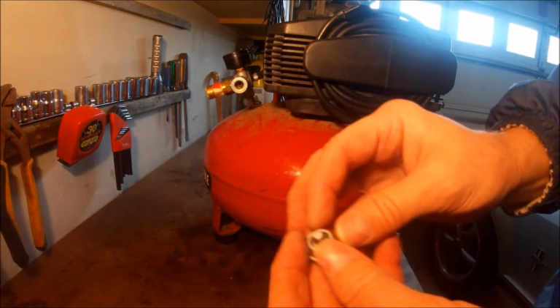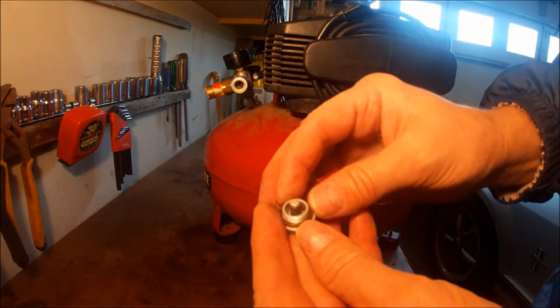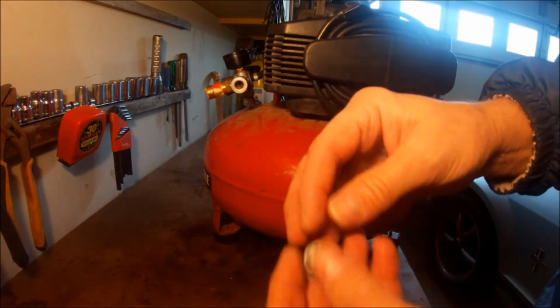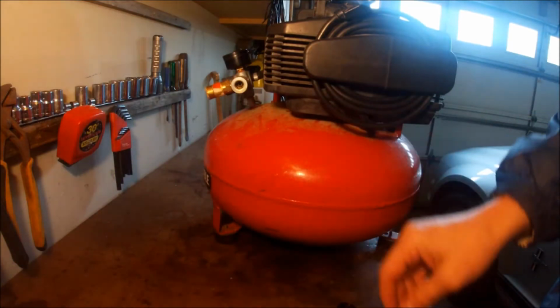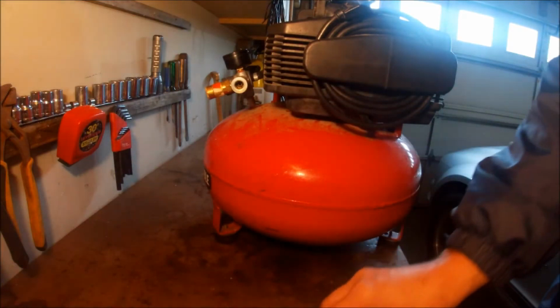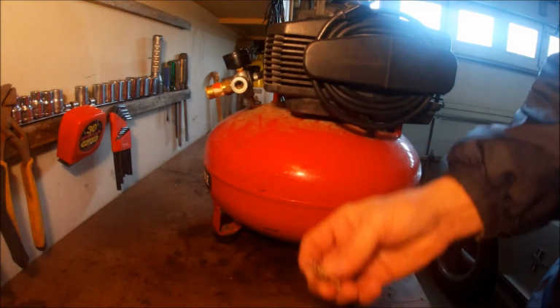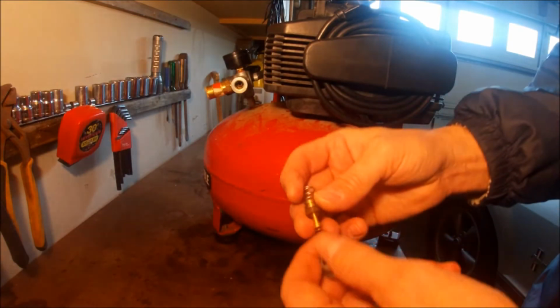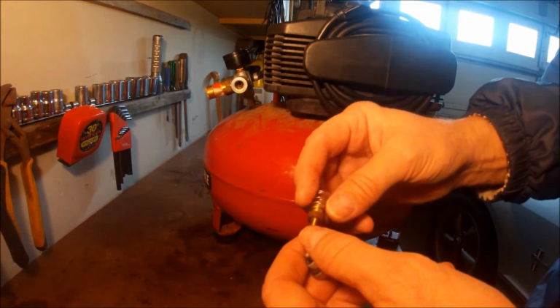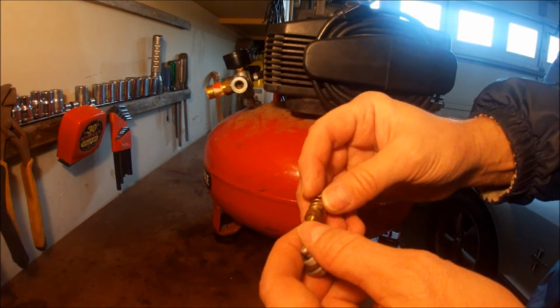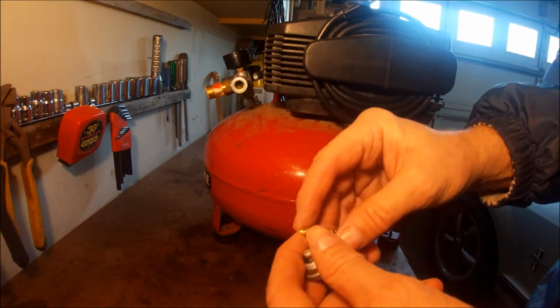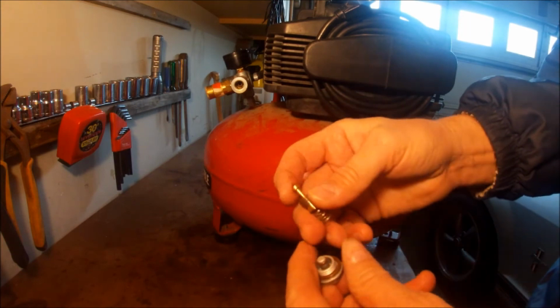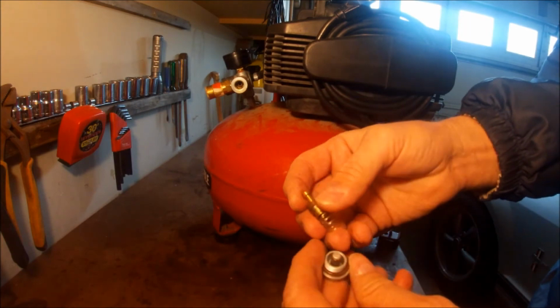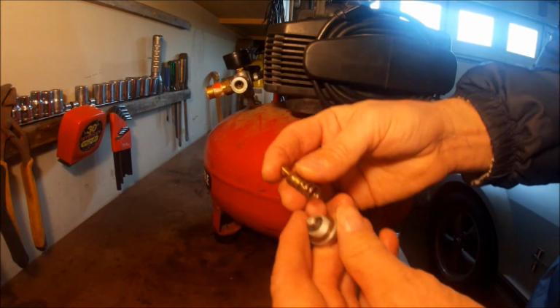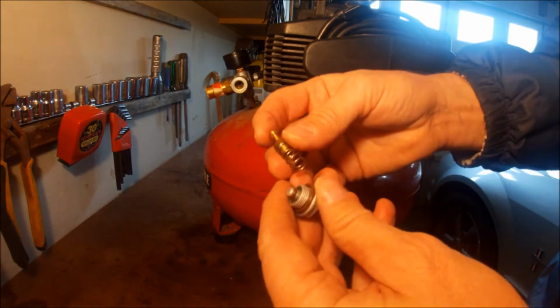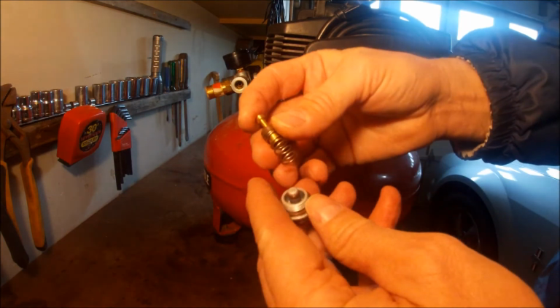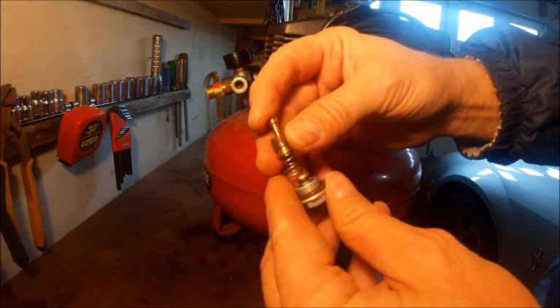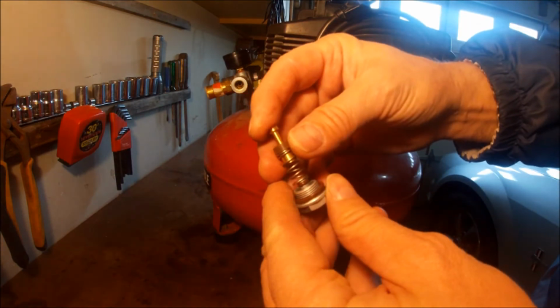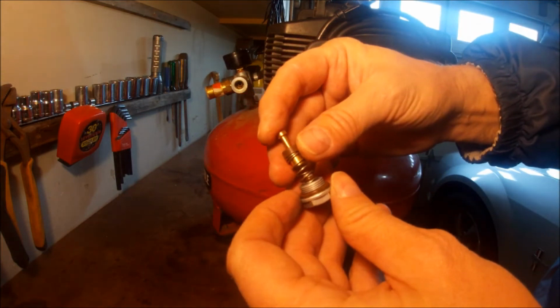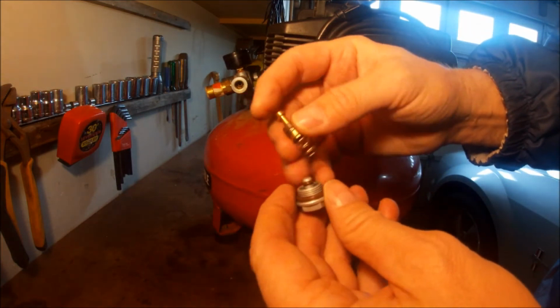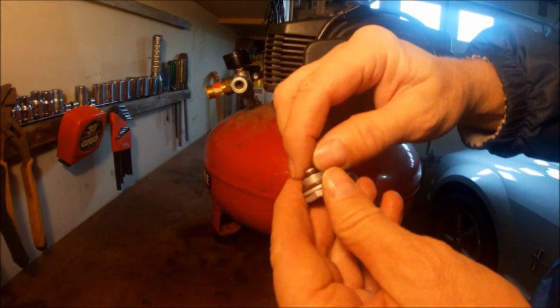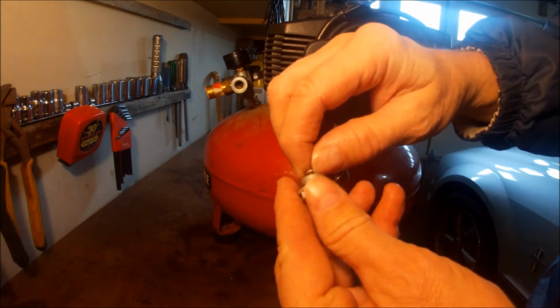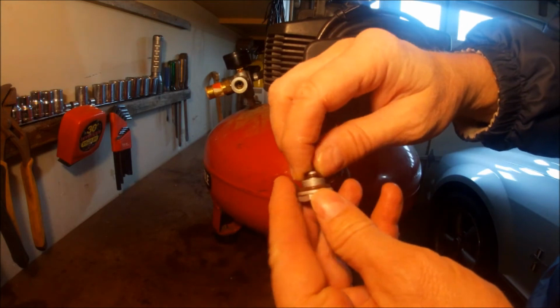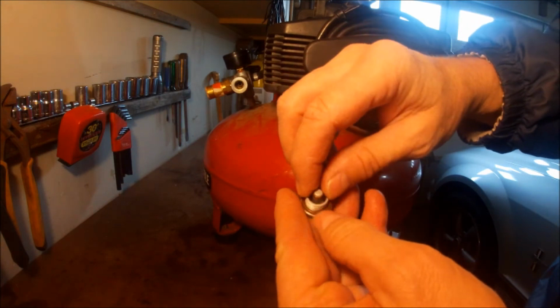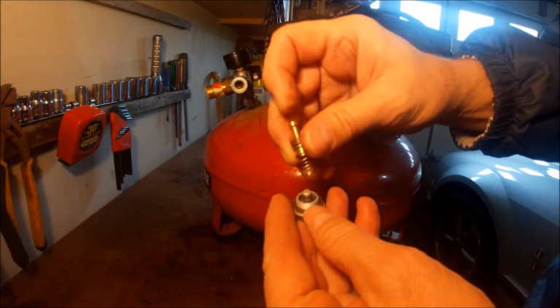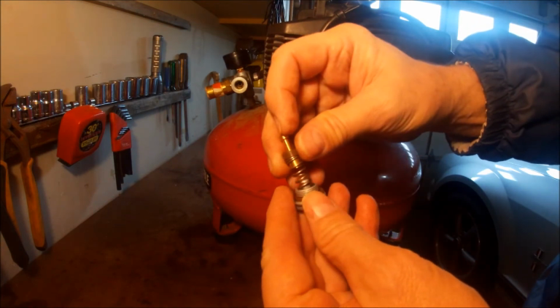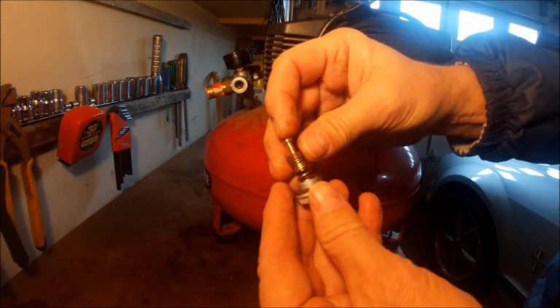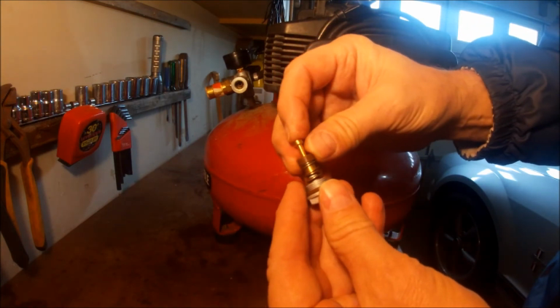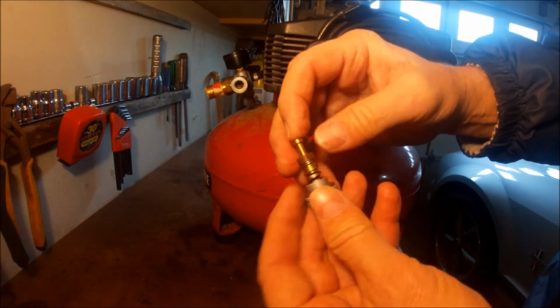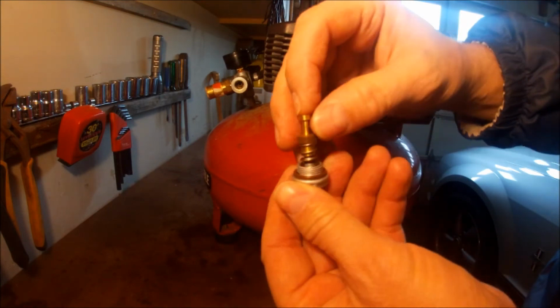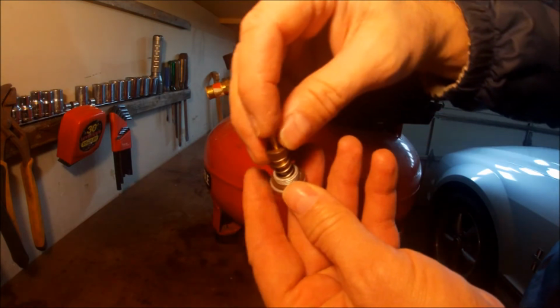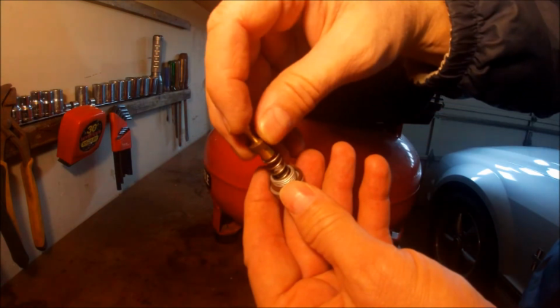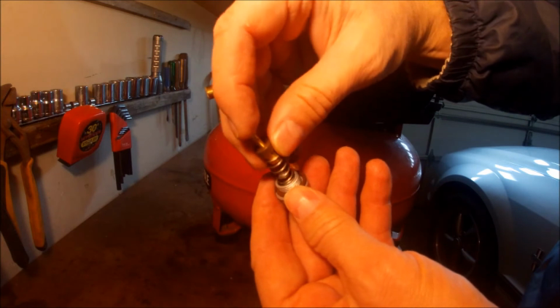I've got my new plug here and my new piston. That spring is going to fit down inside of there — we've already got the seal installed and got the o-ring on there. So that fits down inside of there just like that.